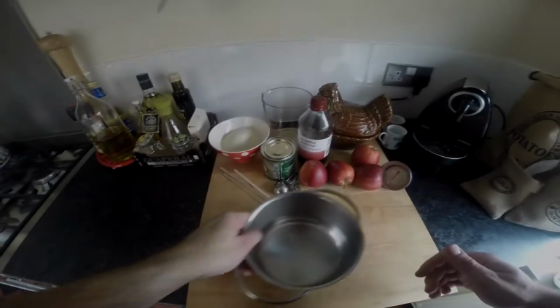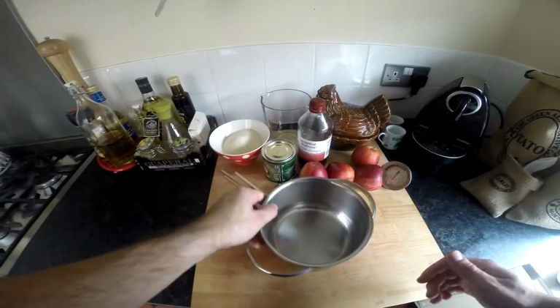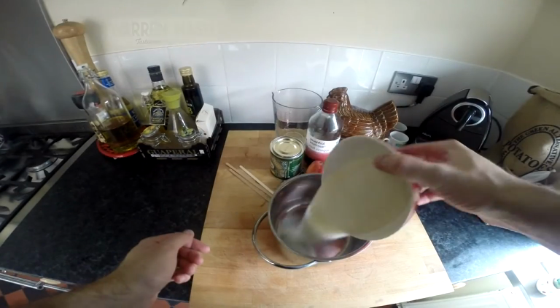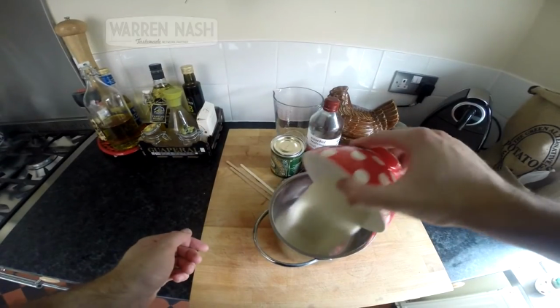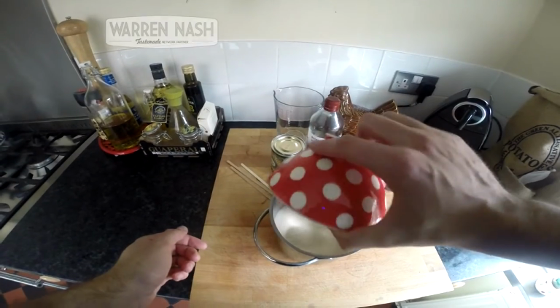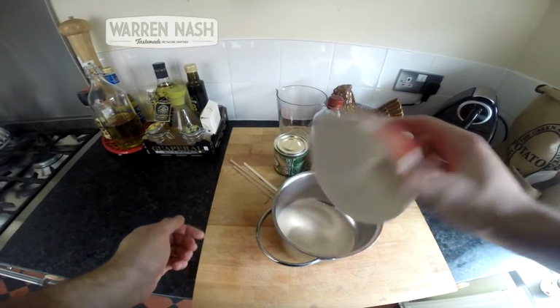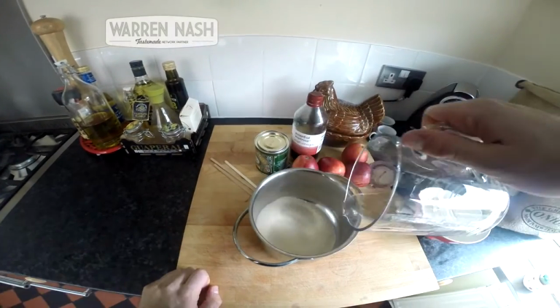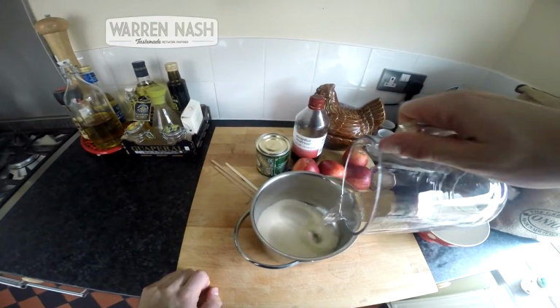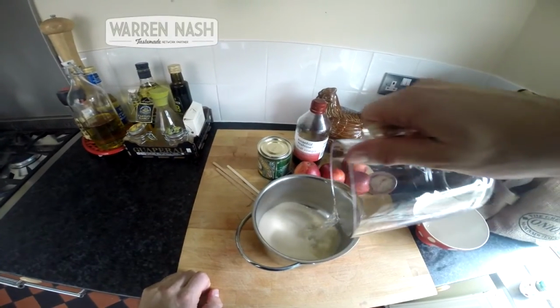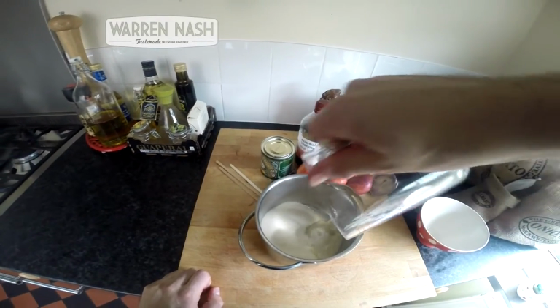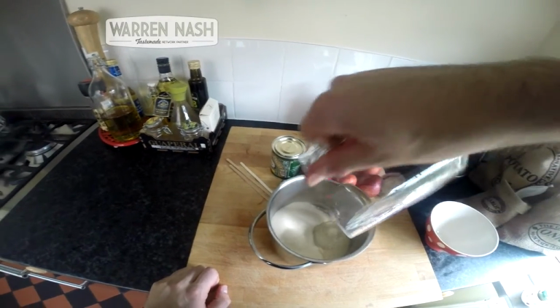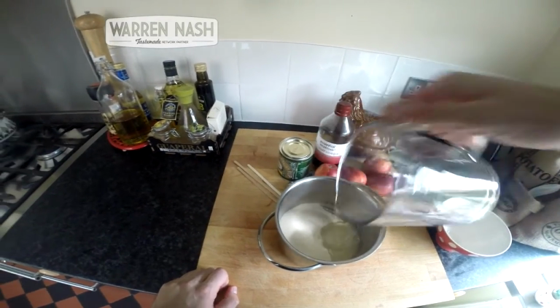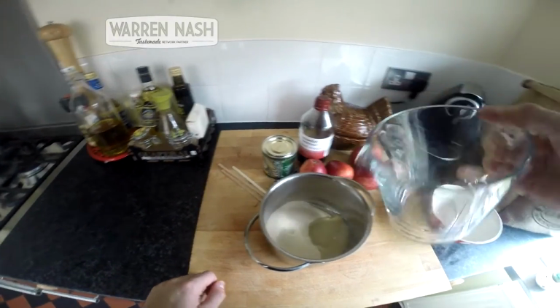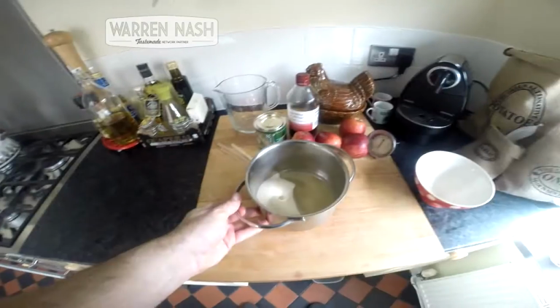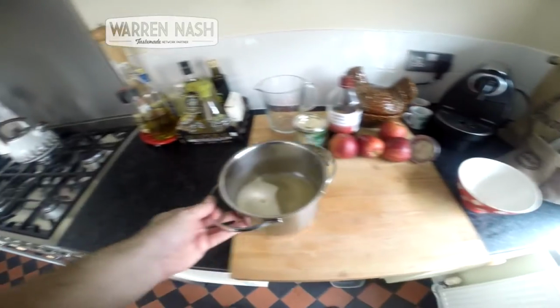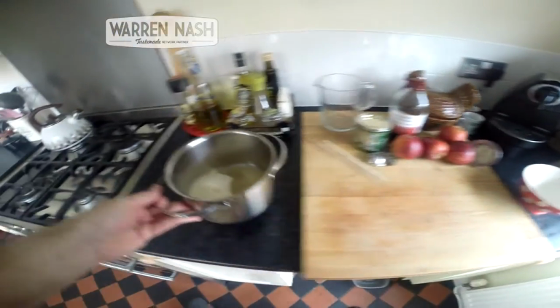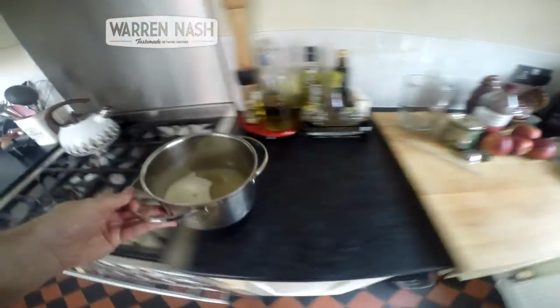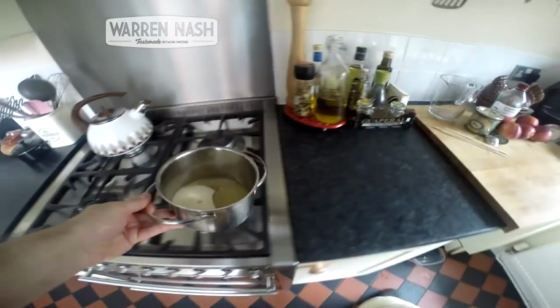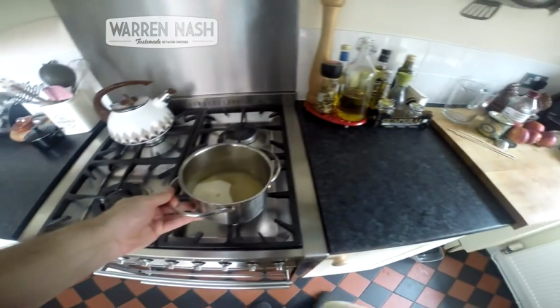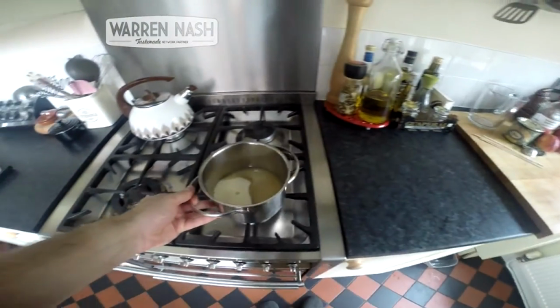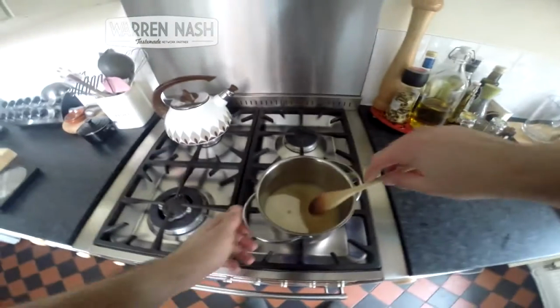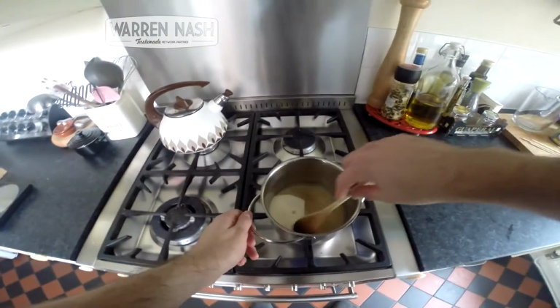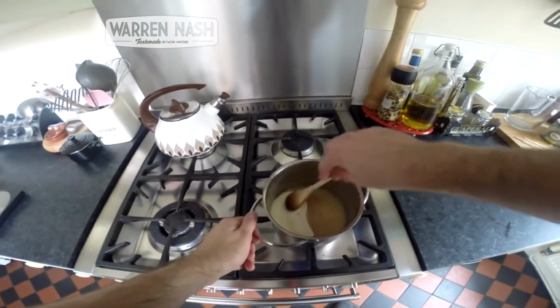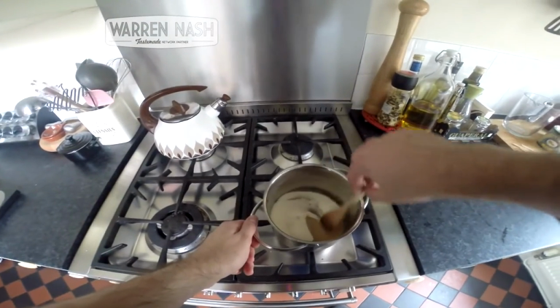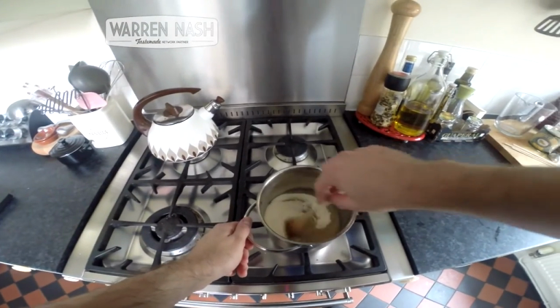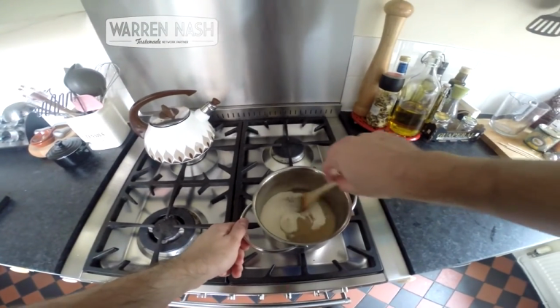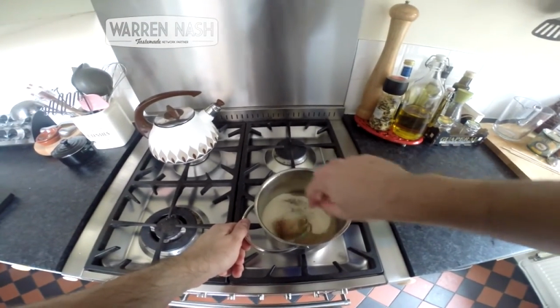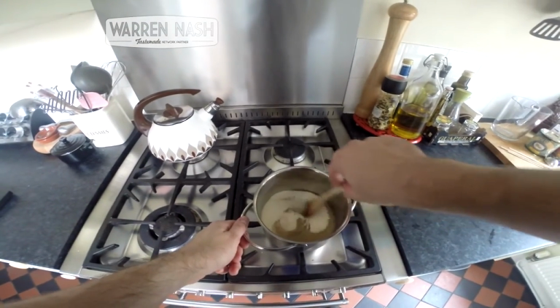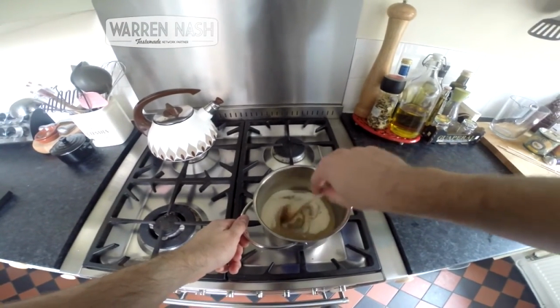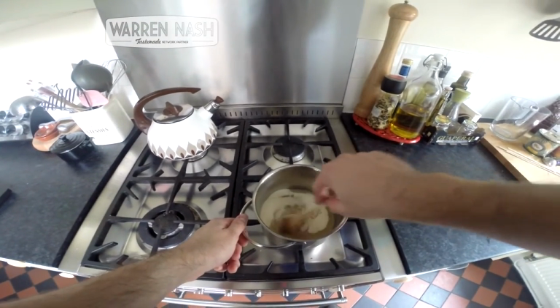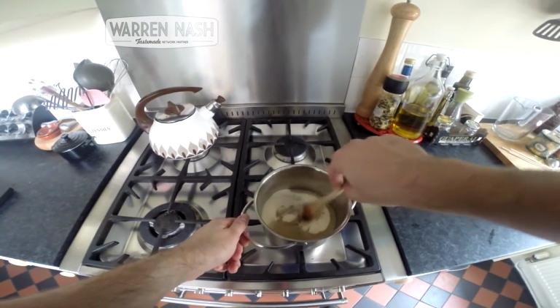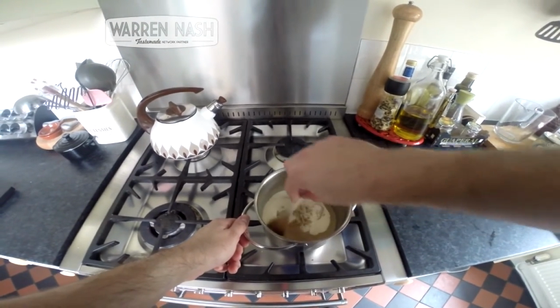So here's my really quick video on how to make toffee apples. For four apples you'll need to measure out 100 grams of golden caster sugar and 50 mils of water and put them in a saucepan.